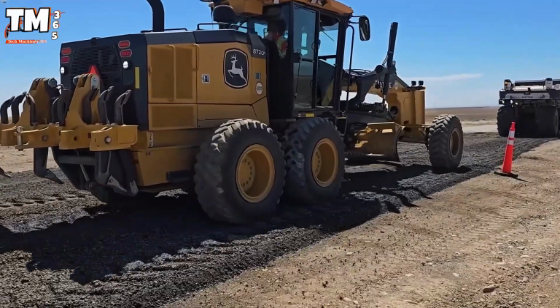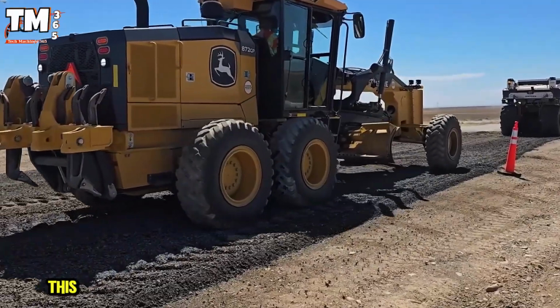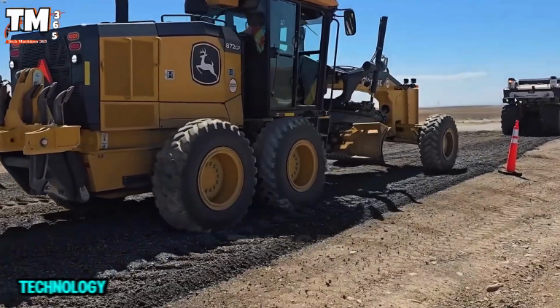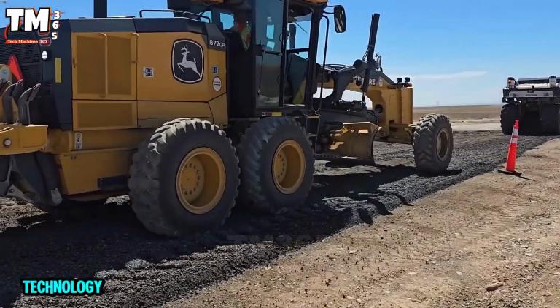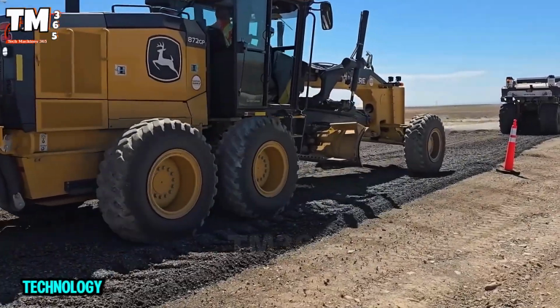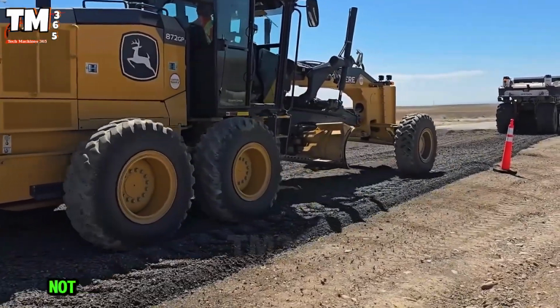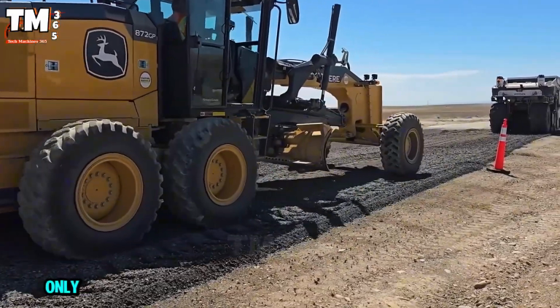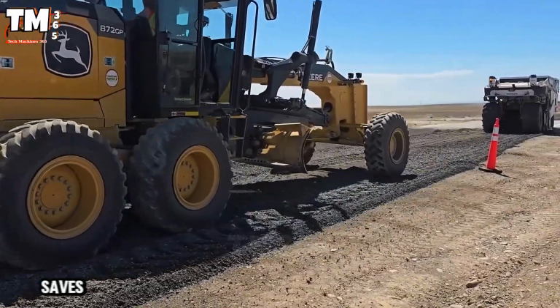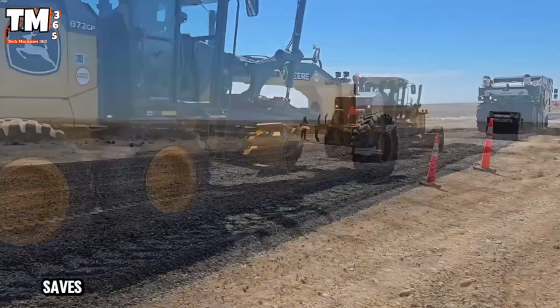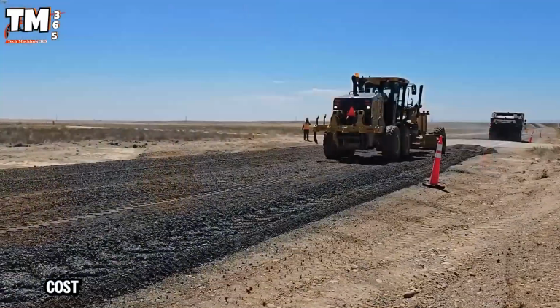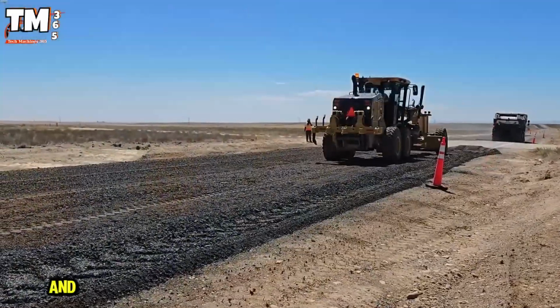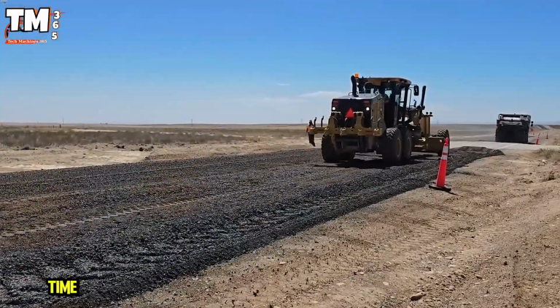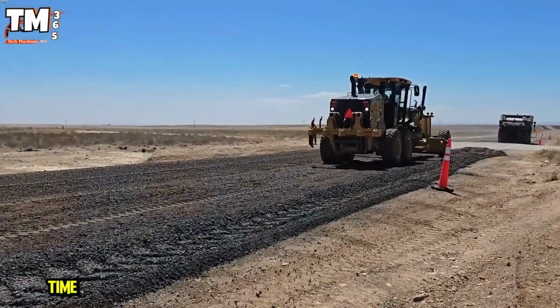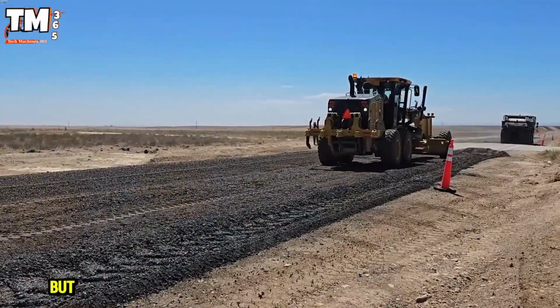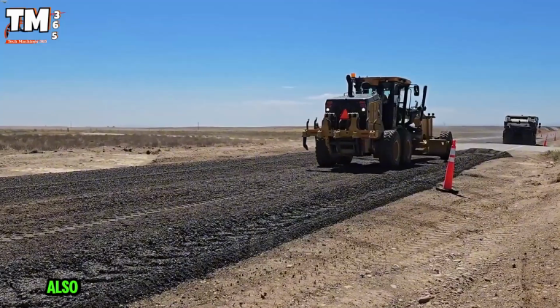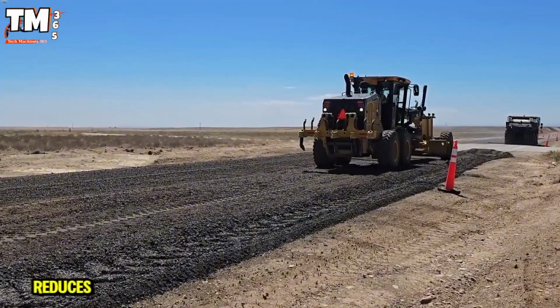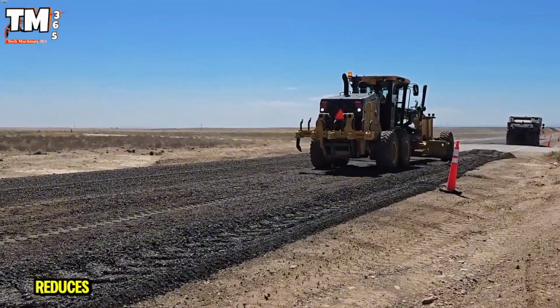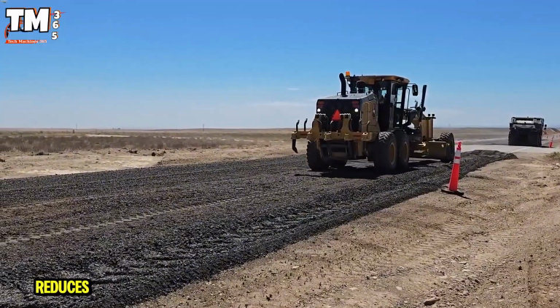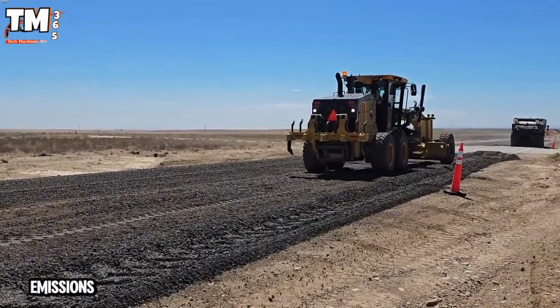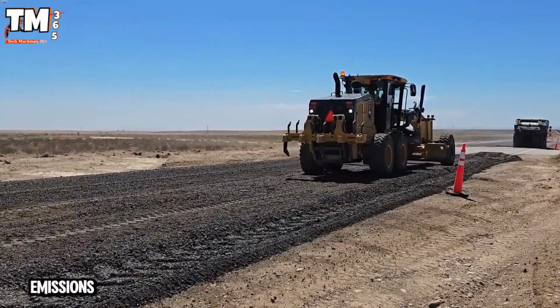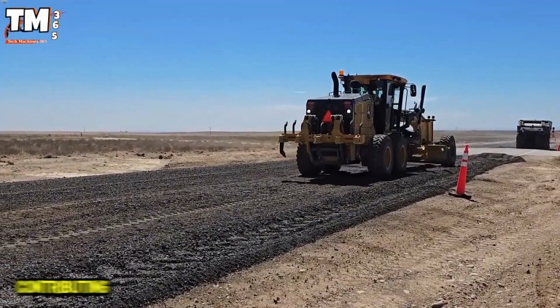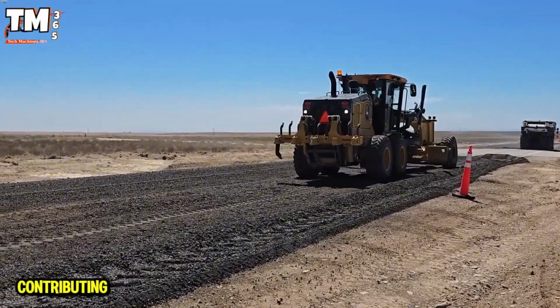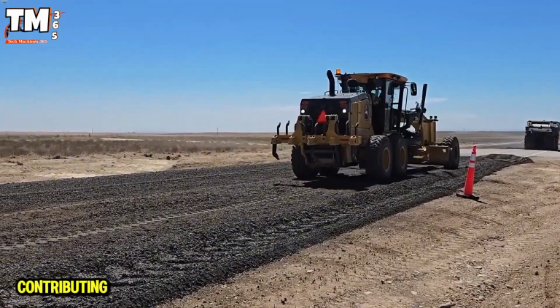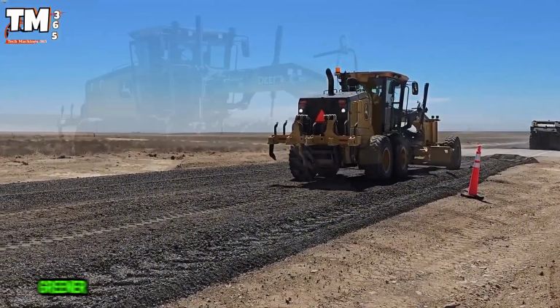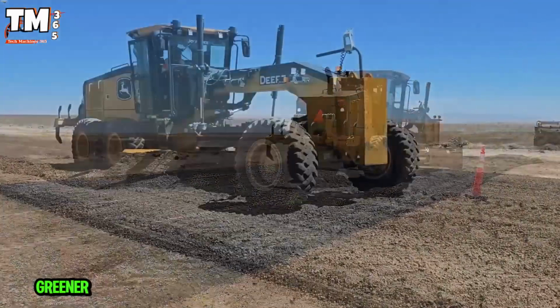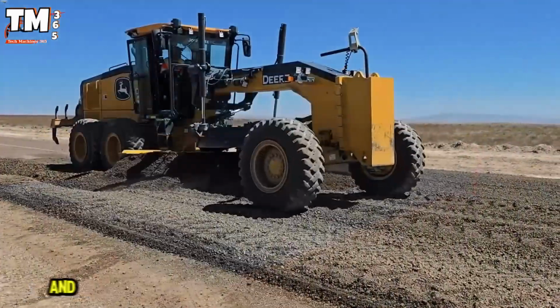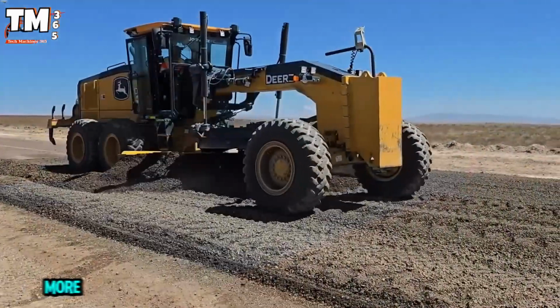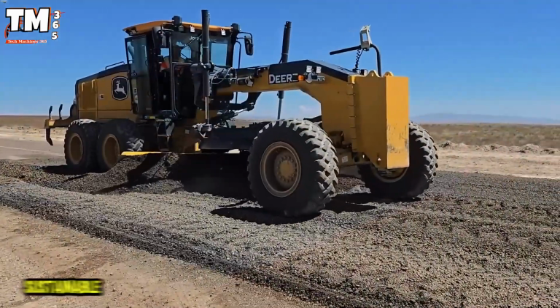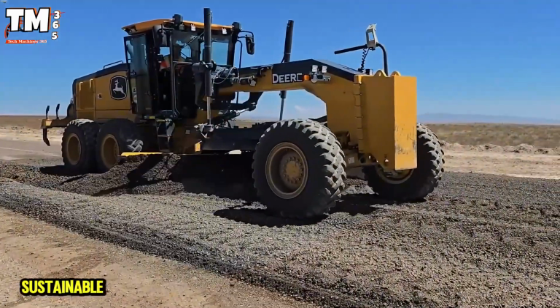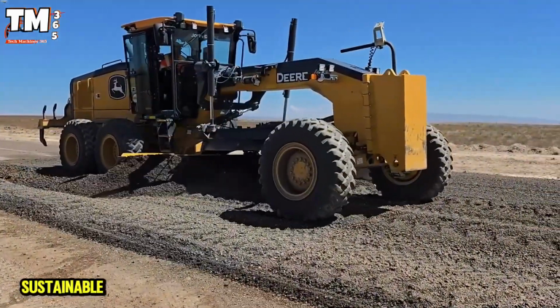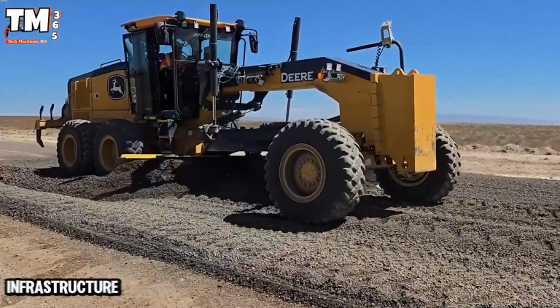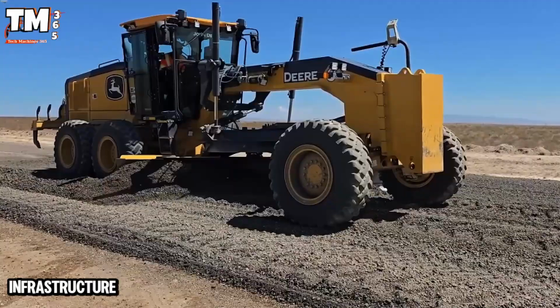This technology not only saves cost and time, but also reduces emissions, contributing to greener and more sustainable infrastructure.